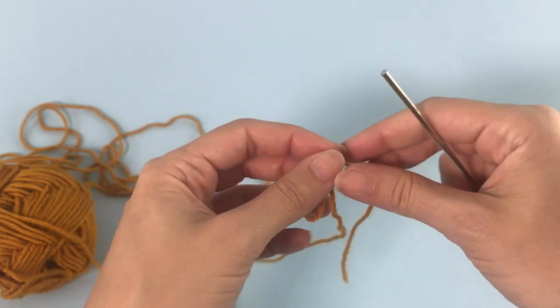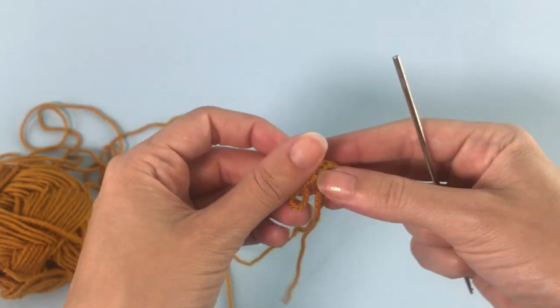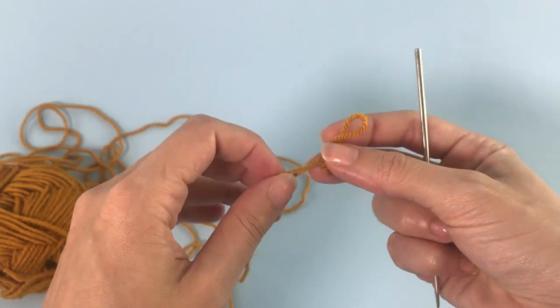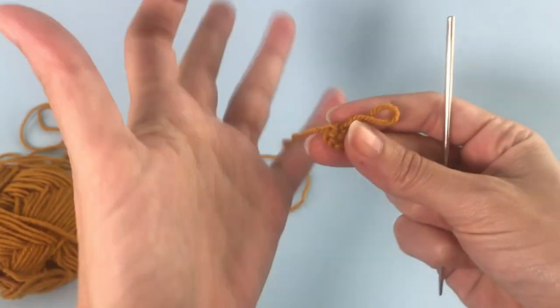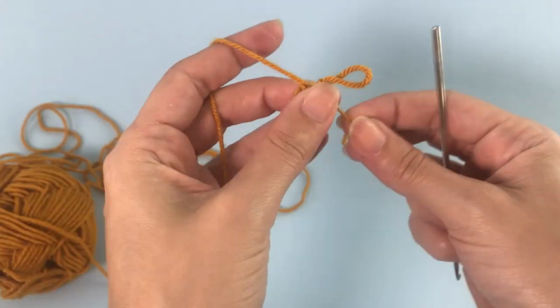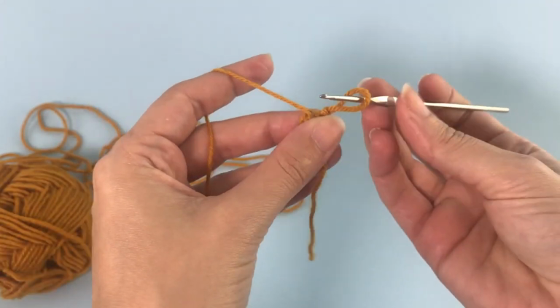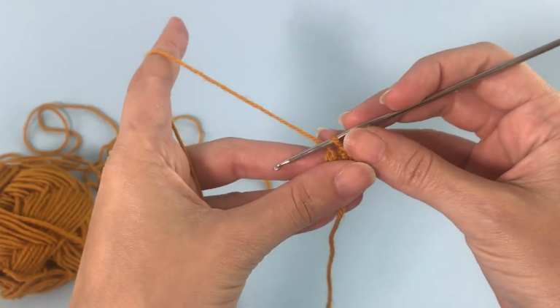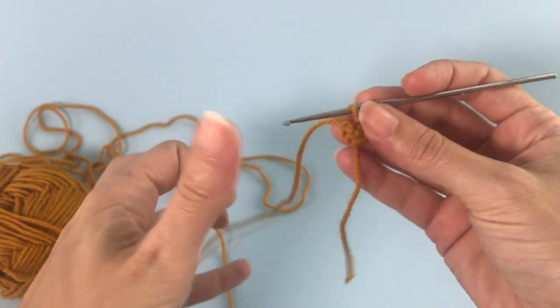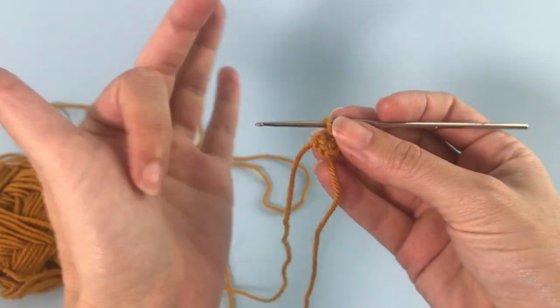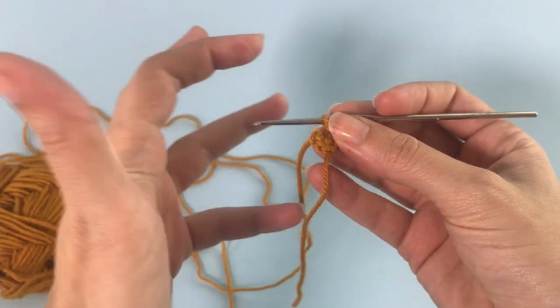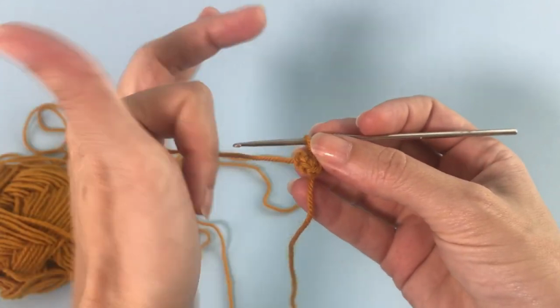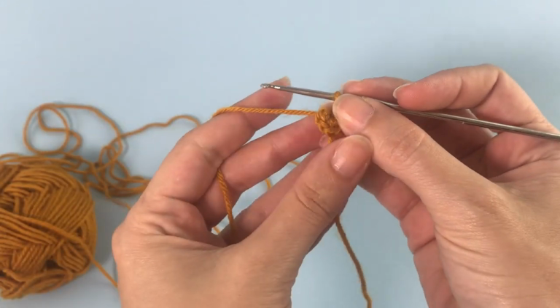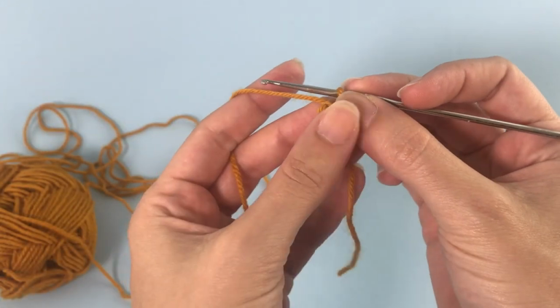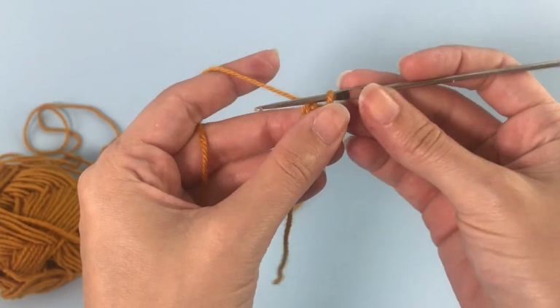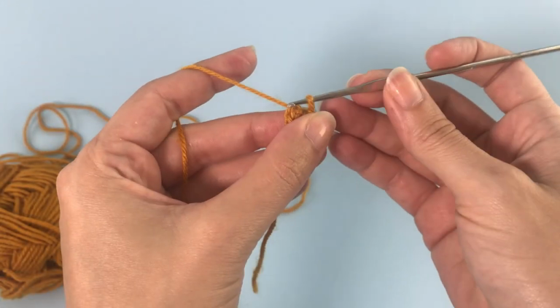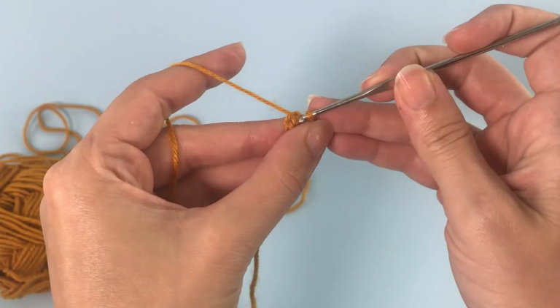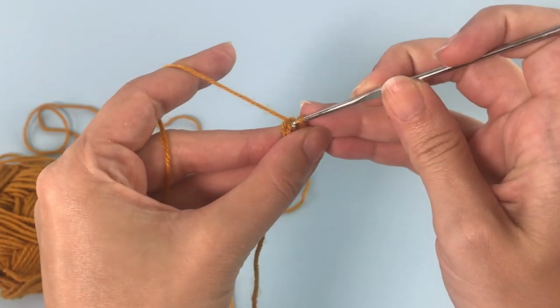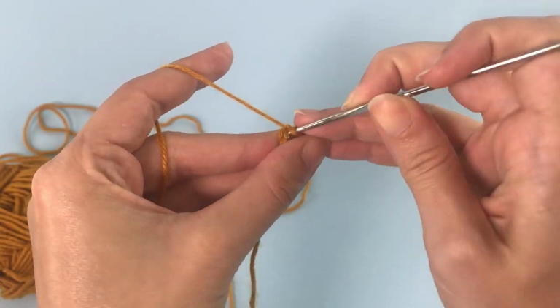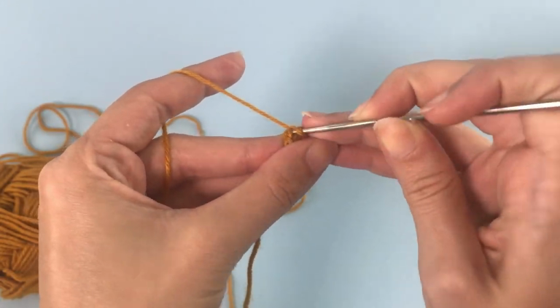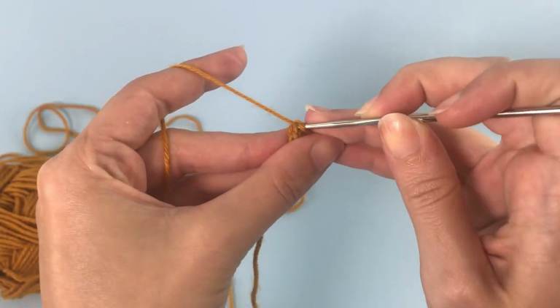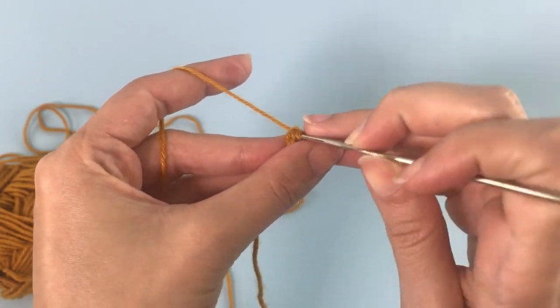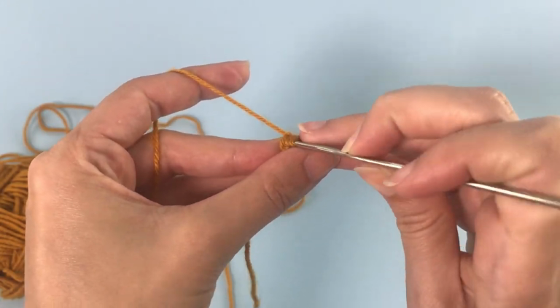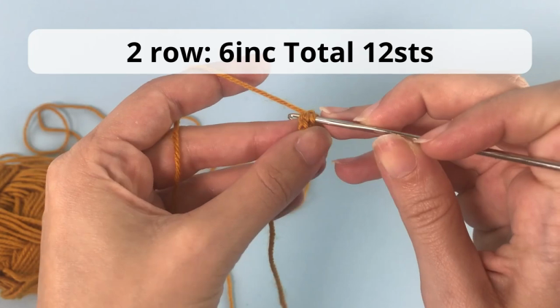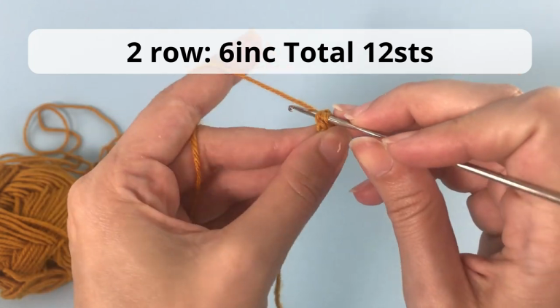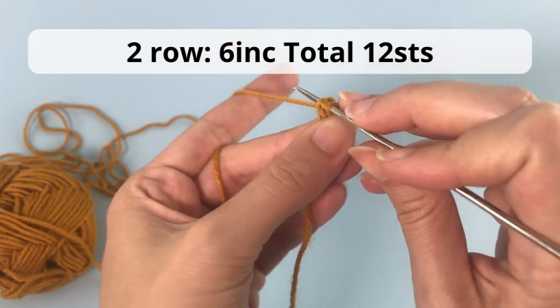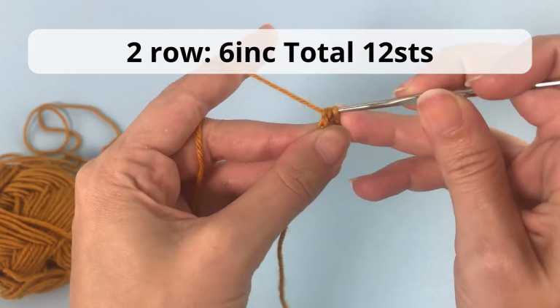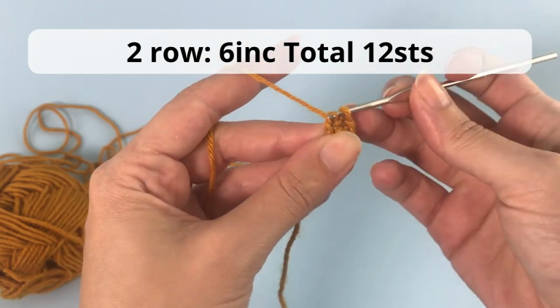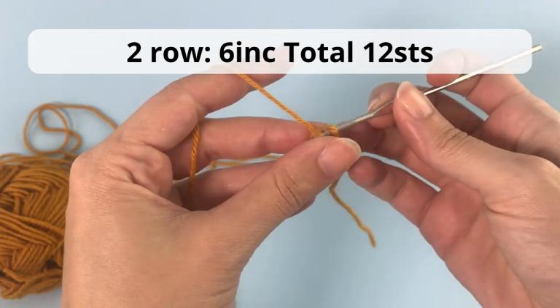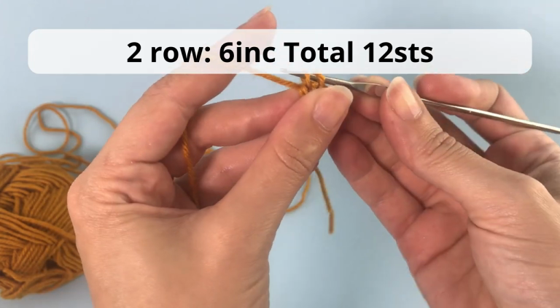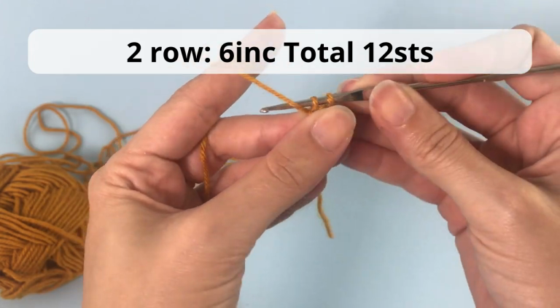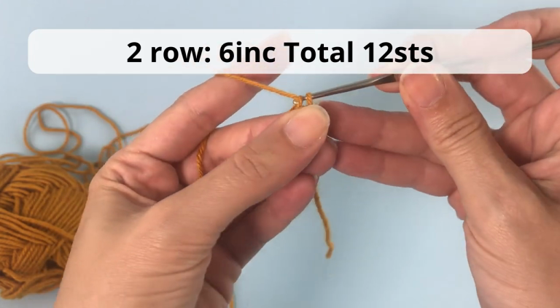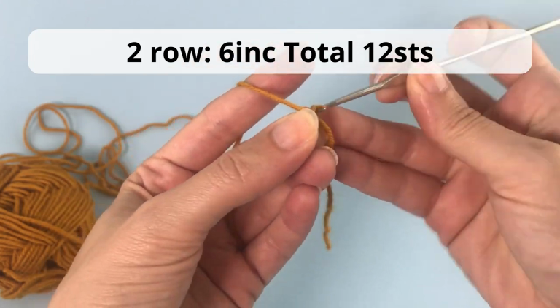Close your magic ring and let's move on to the second row. Here on the second row you will make six increases, so inside of each stitch you will make two single crochet.